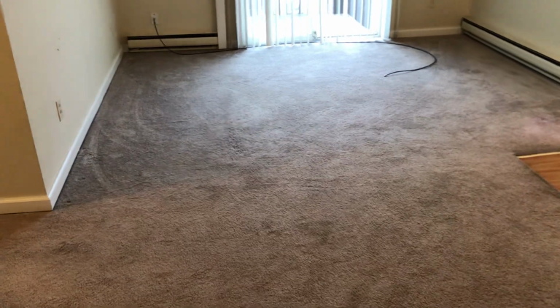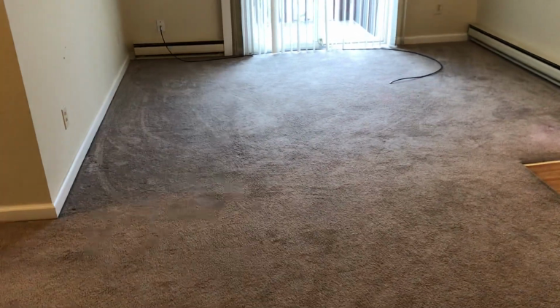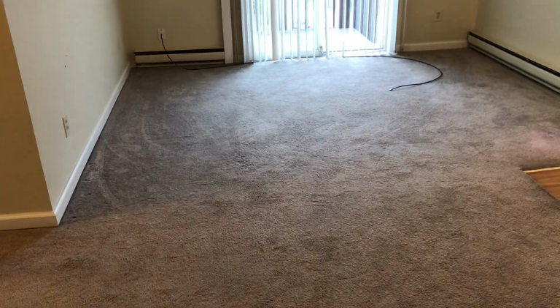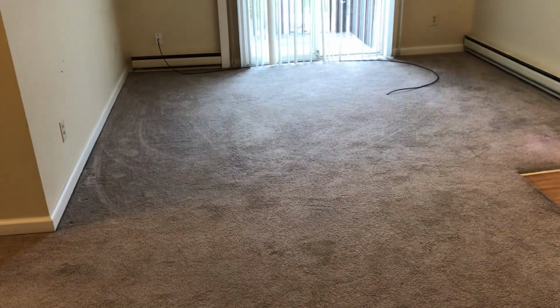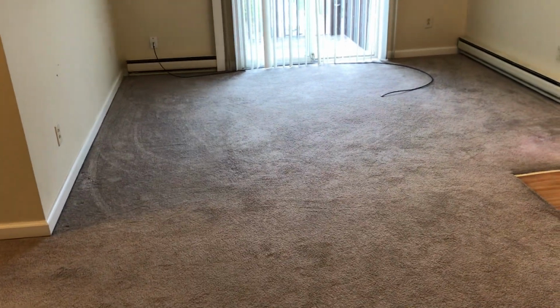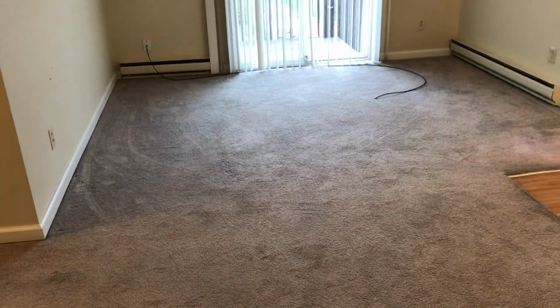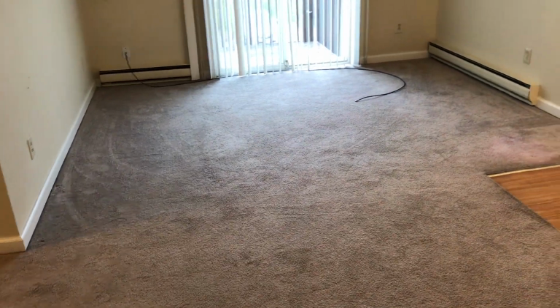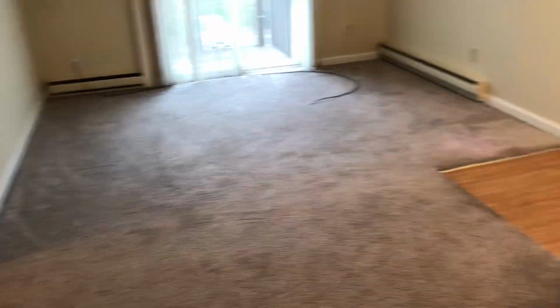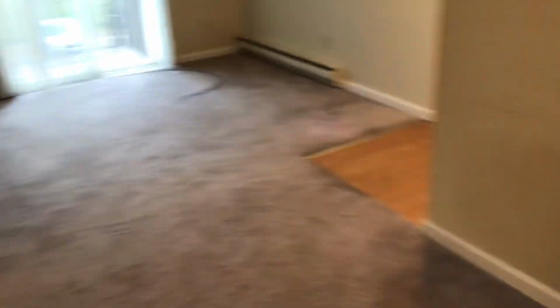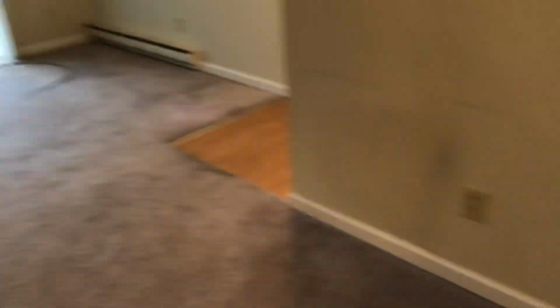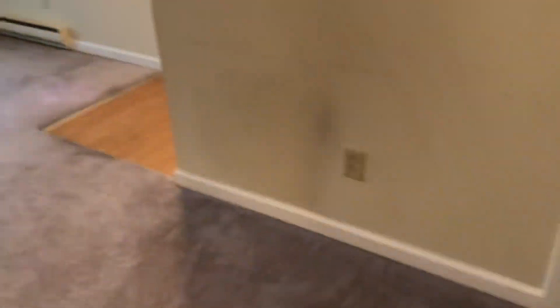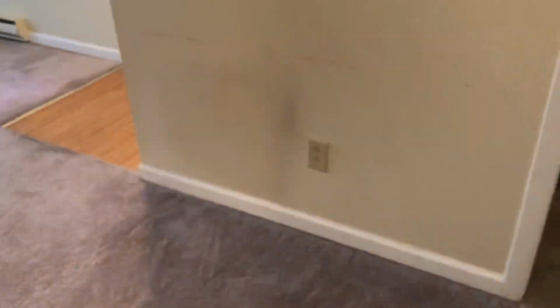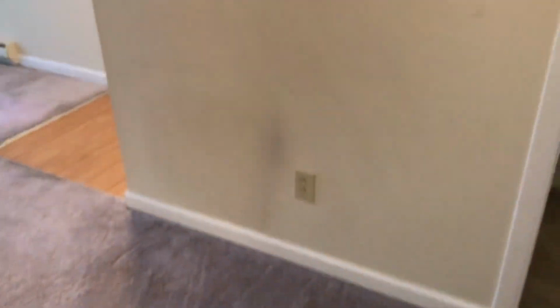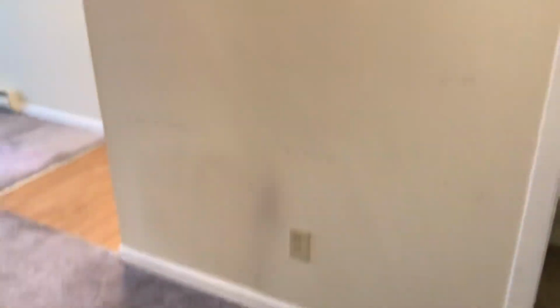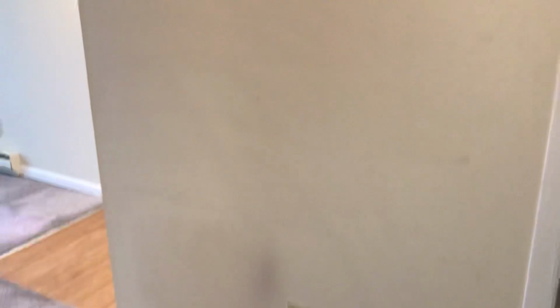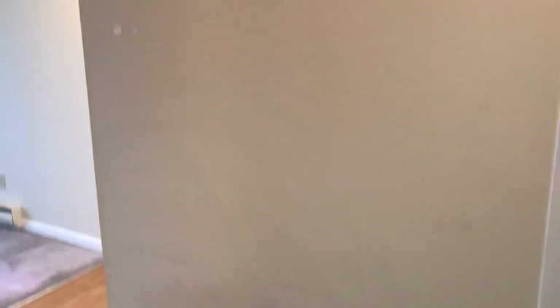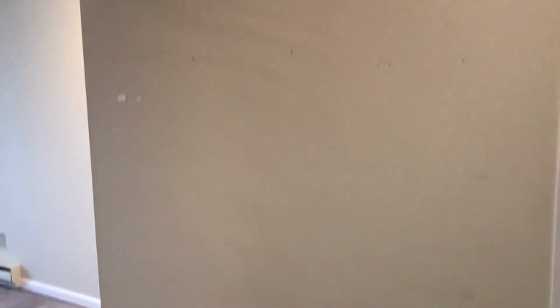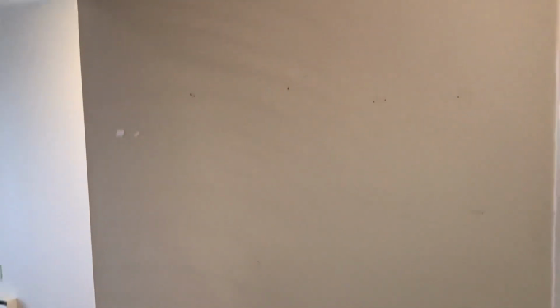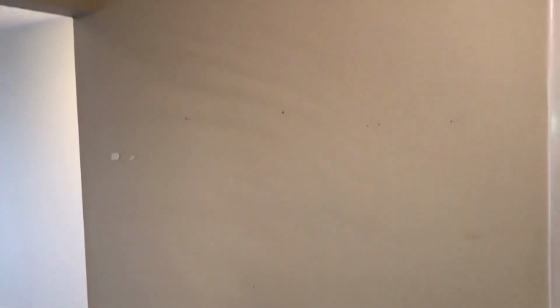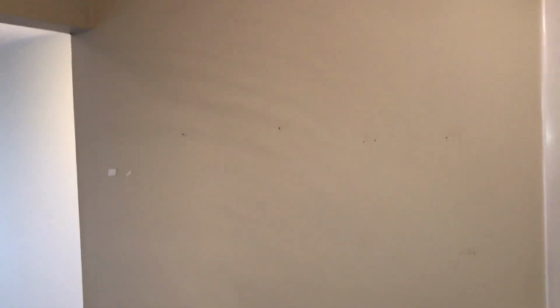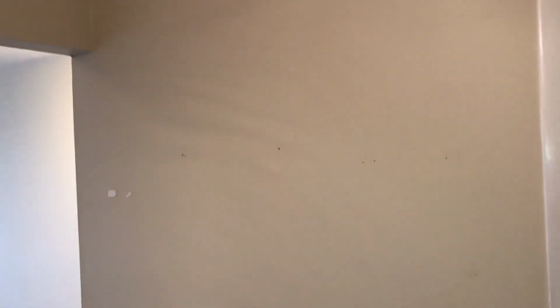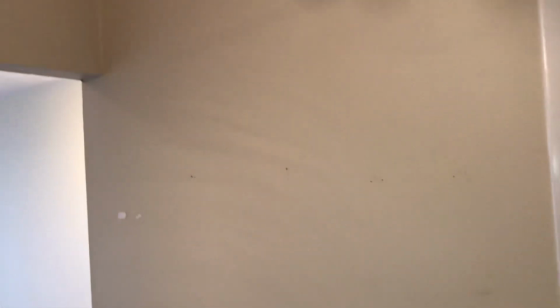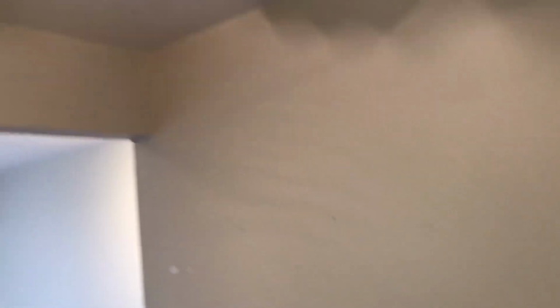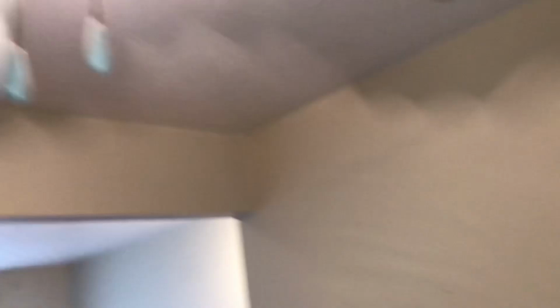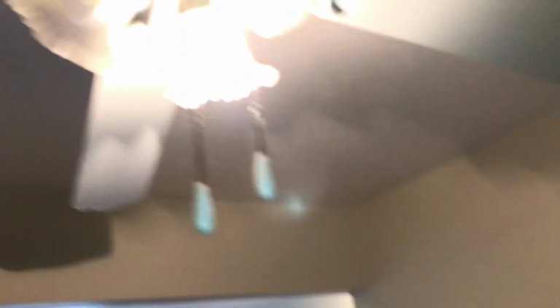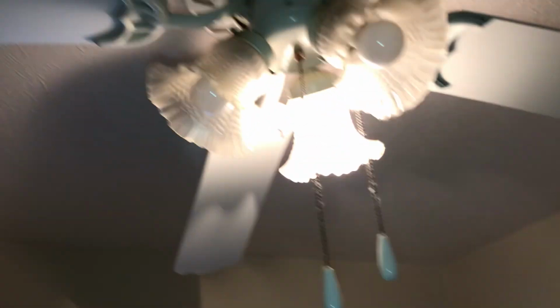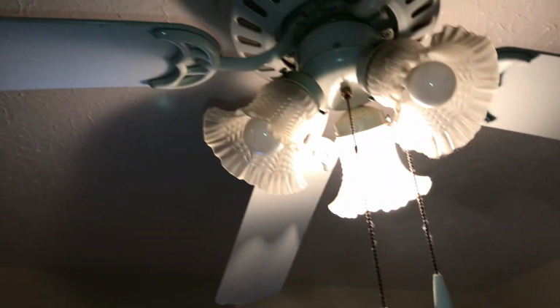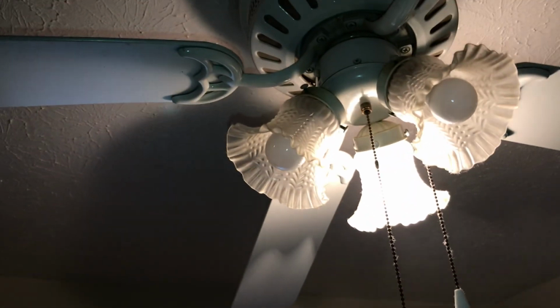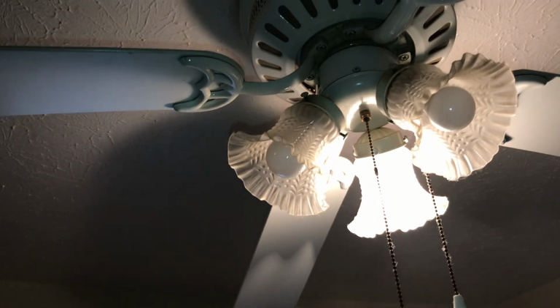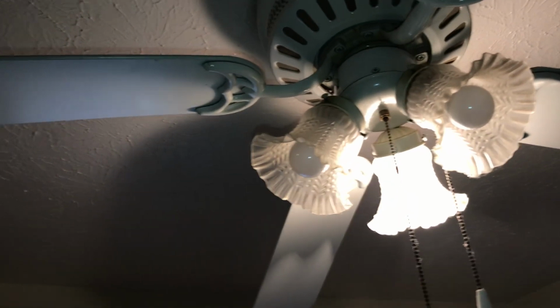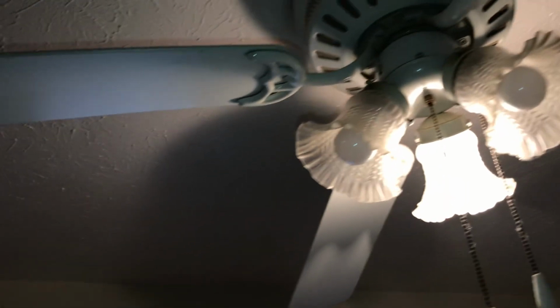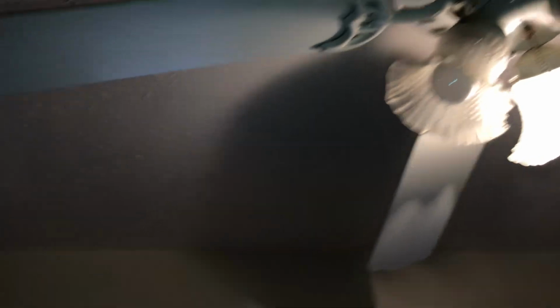Living room: carpet will need to be cleaned, walls need to be painted, nail holes filled in, two light bulbs on the ceiling need to be replaced.